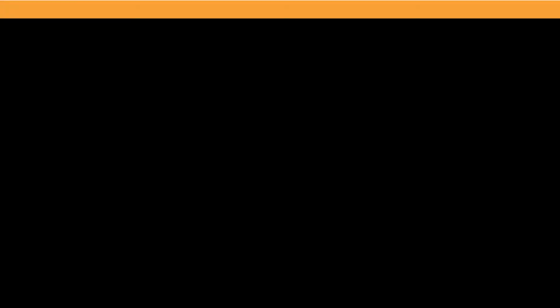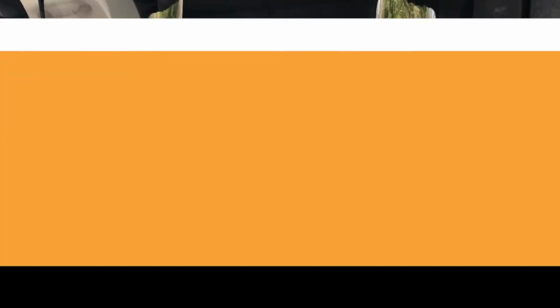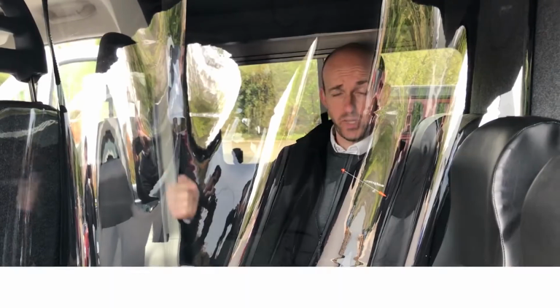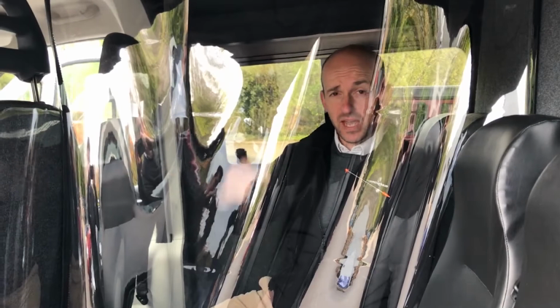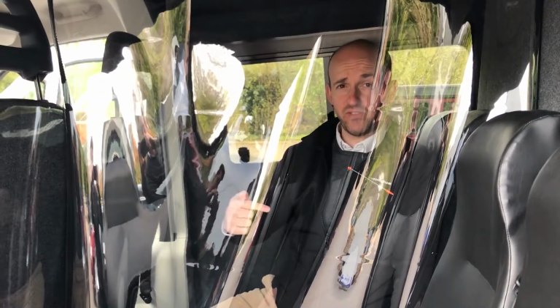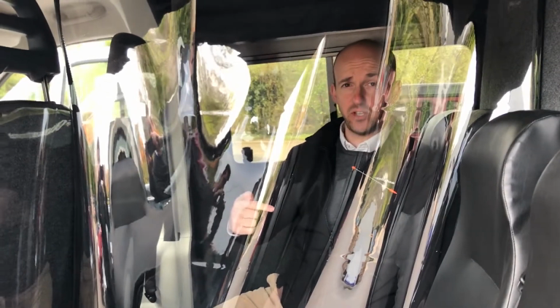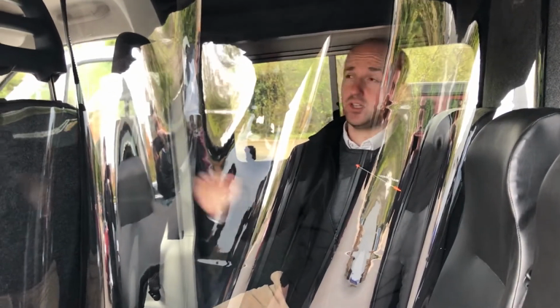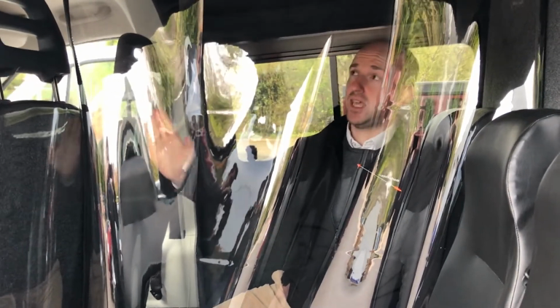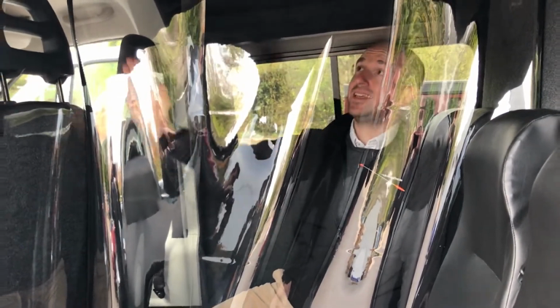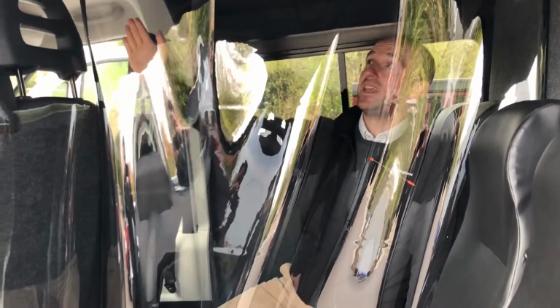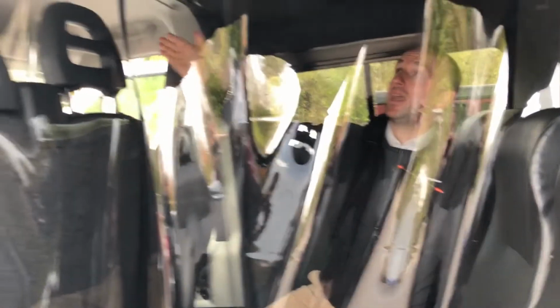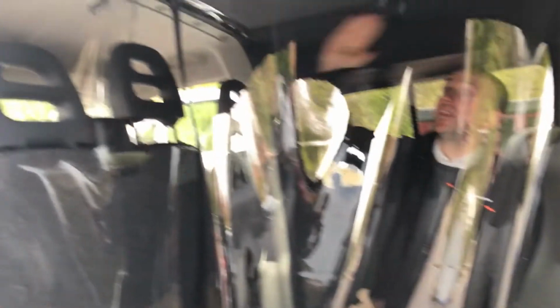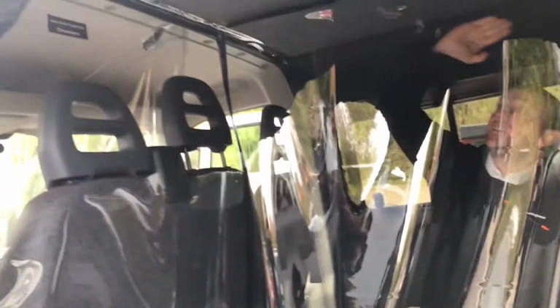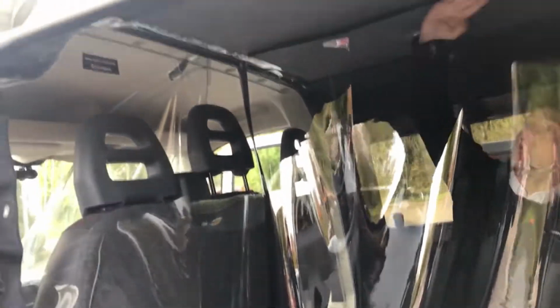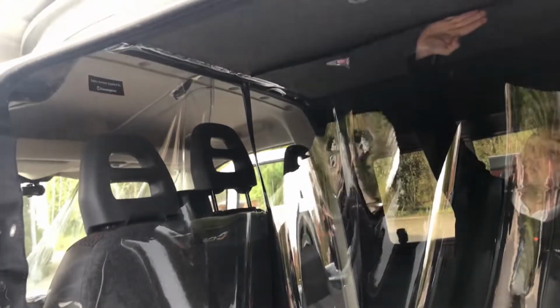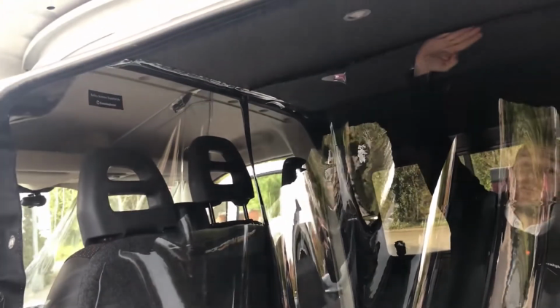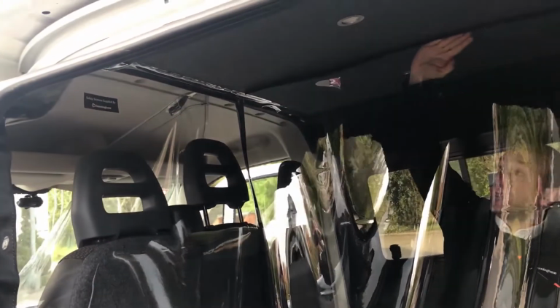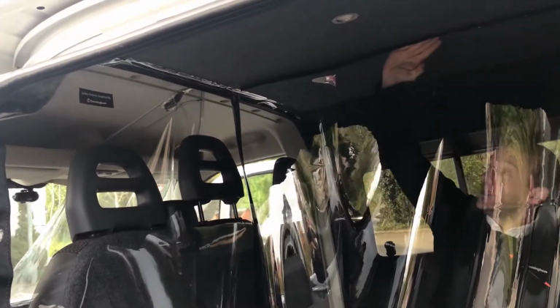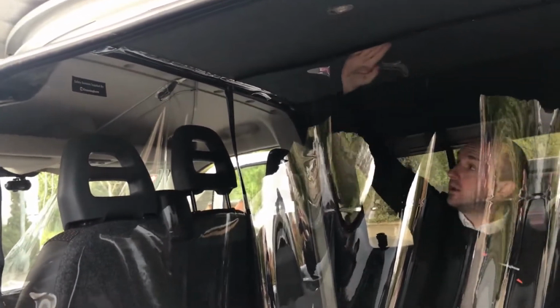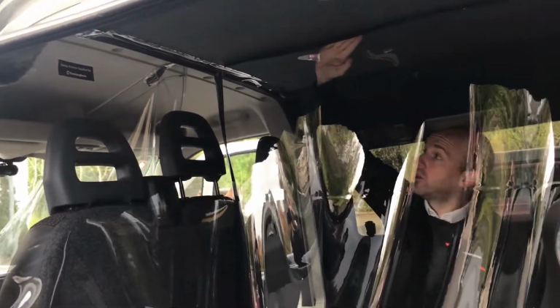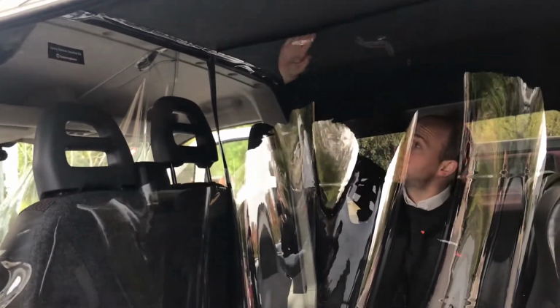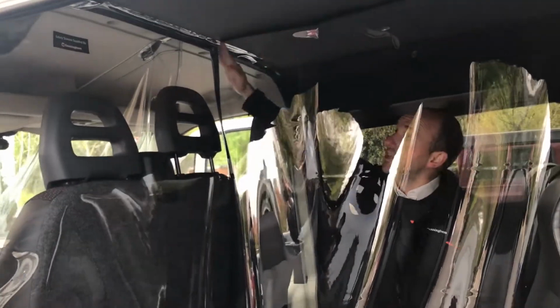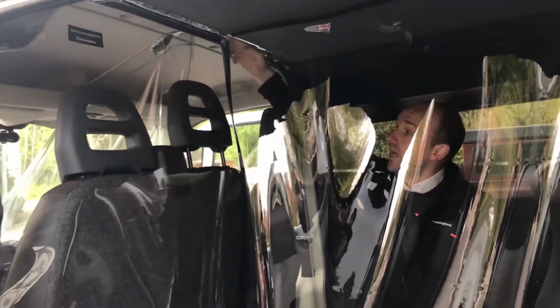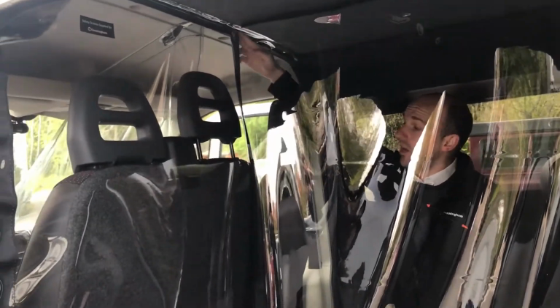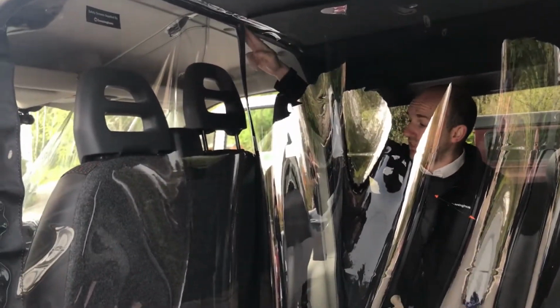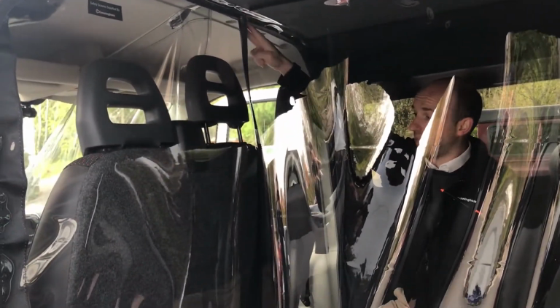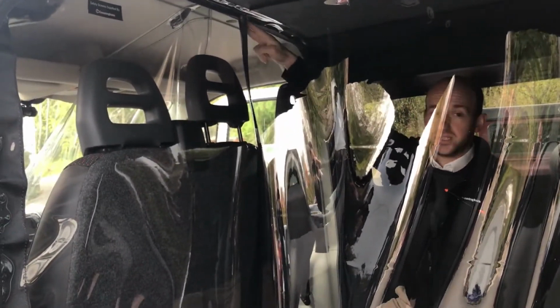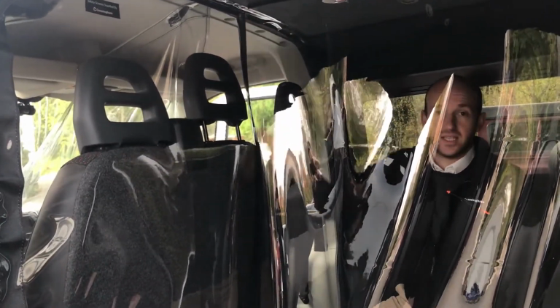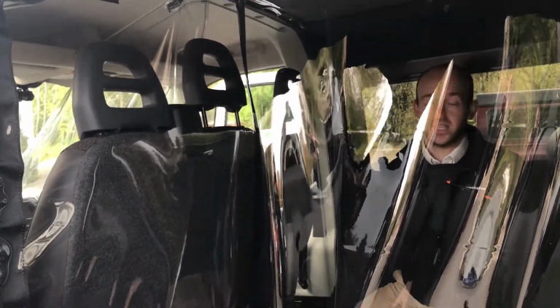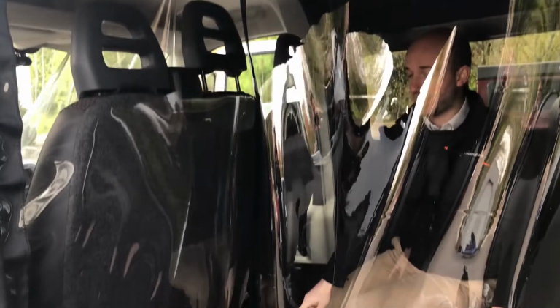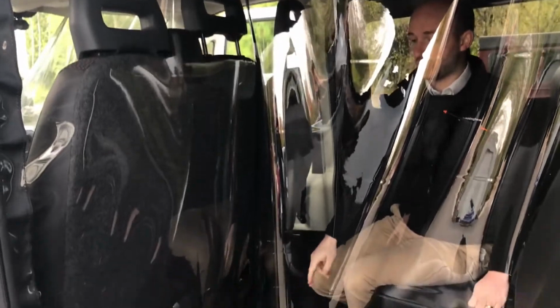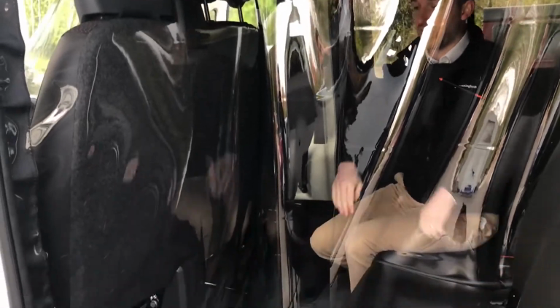So folks, we're in the back of the van now. Same idea — this is tailored on the roof, slip across, and then obviously zip at this section as well.